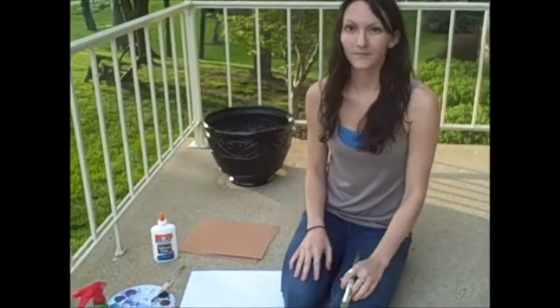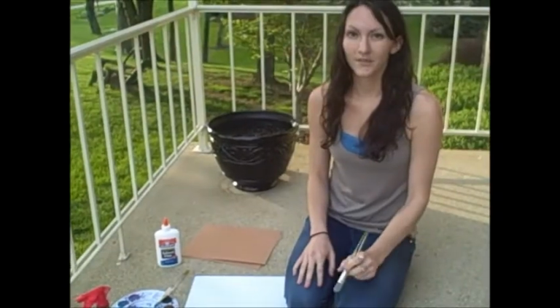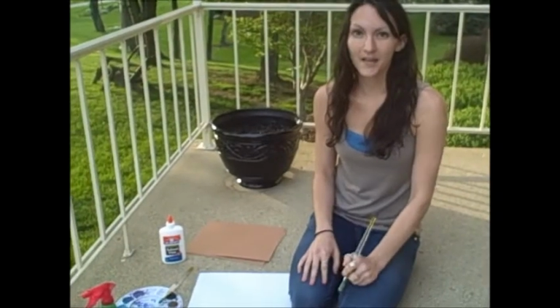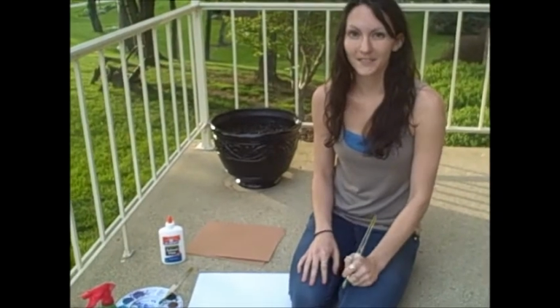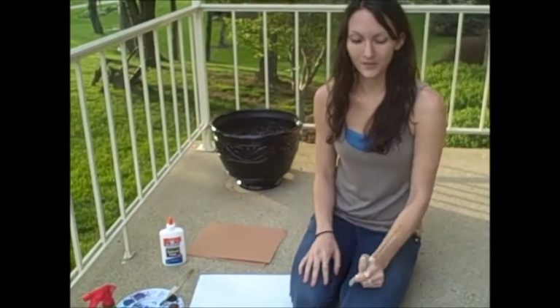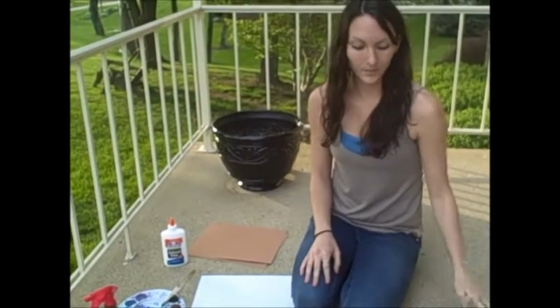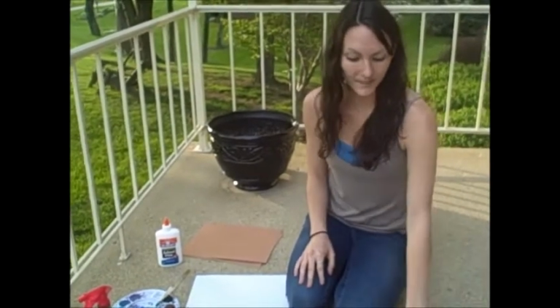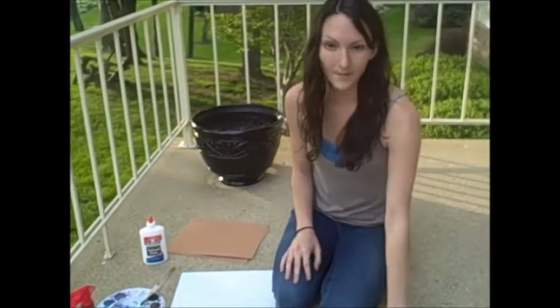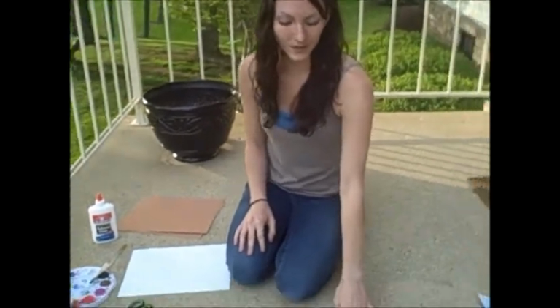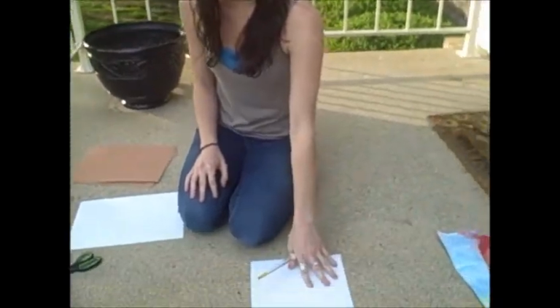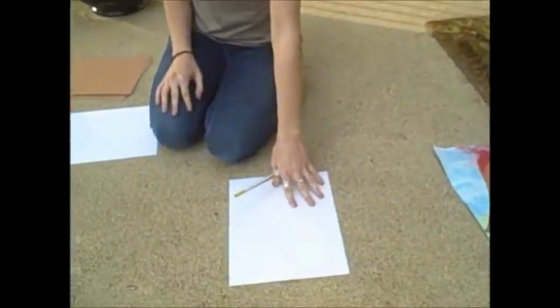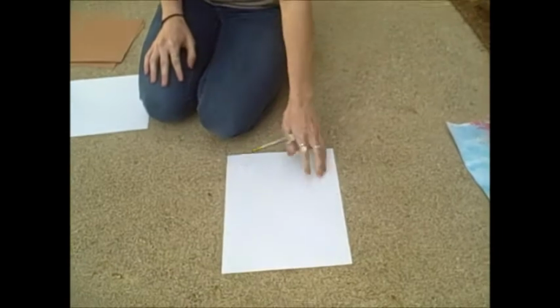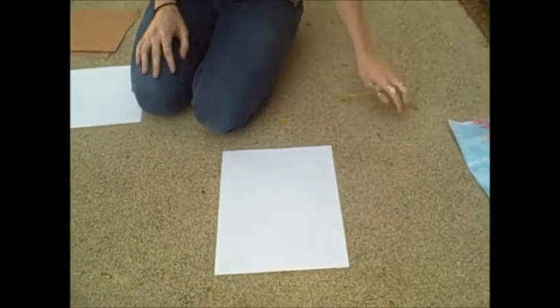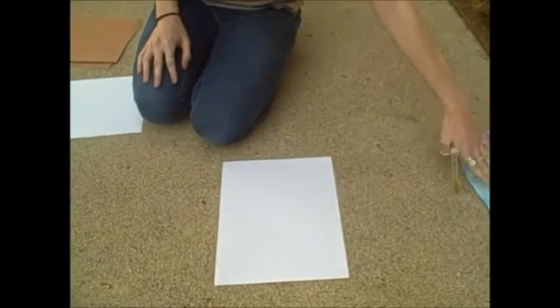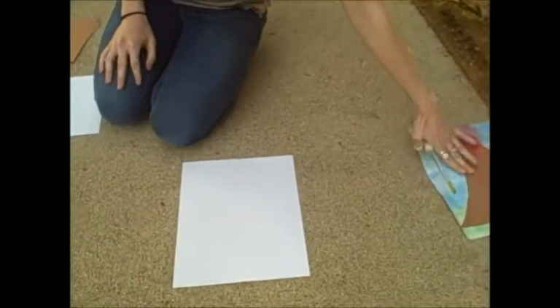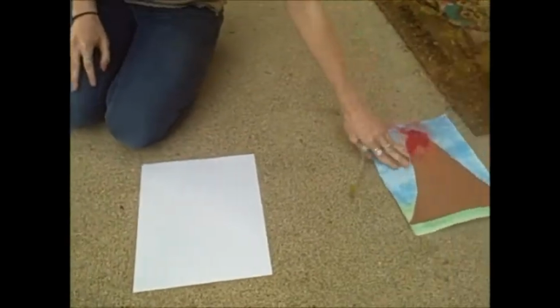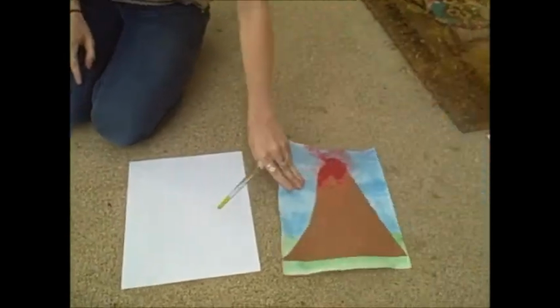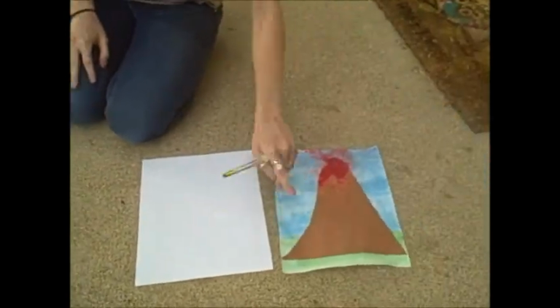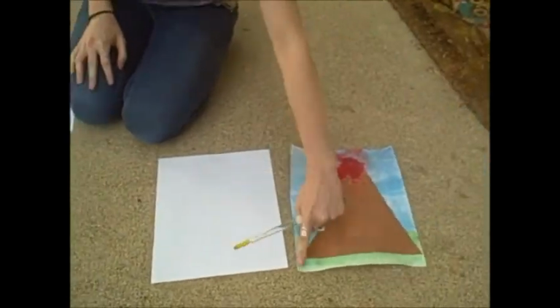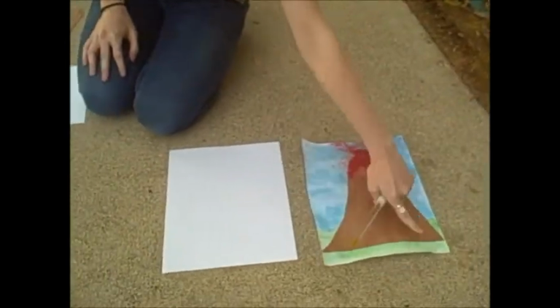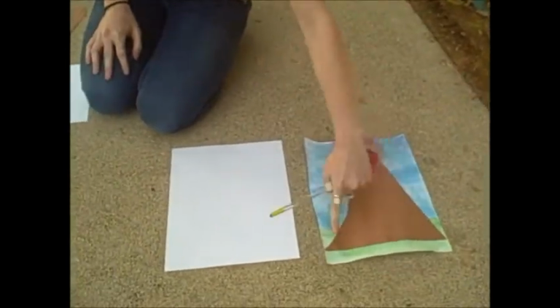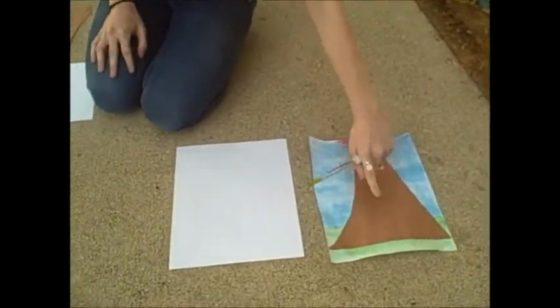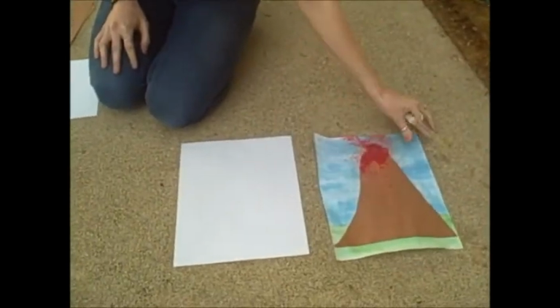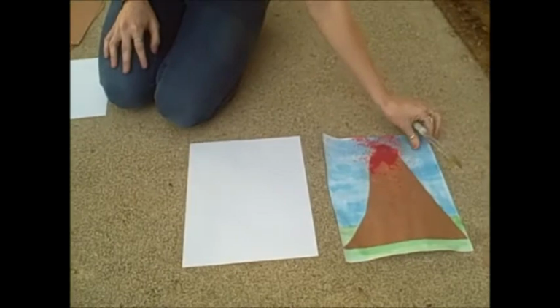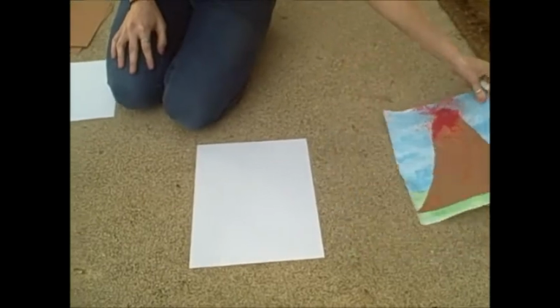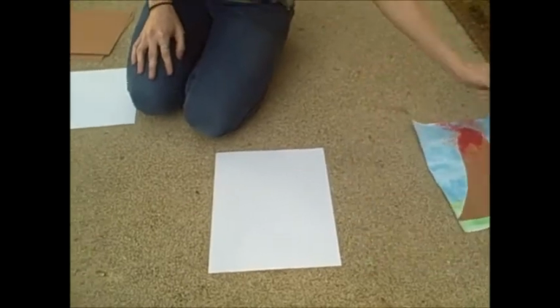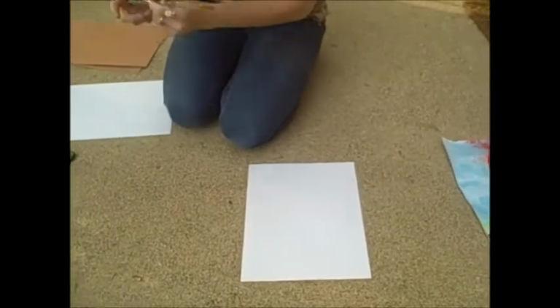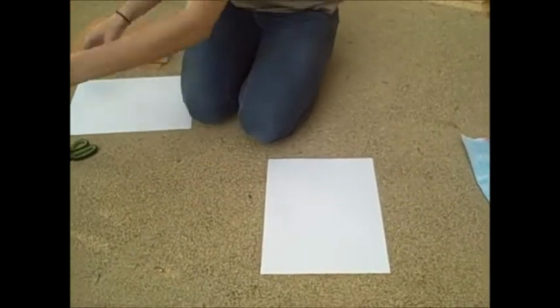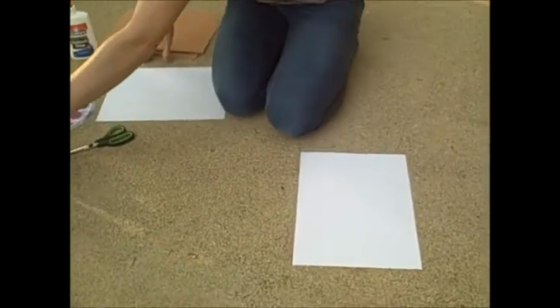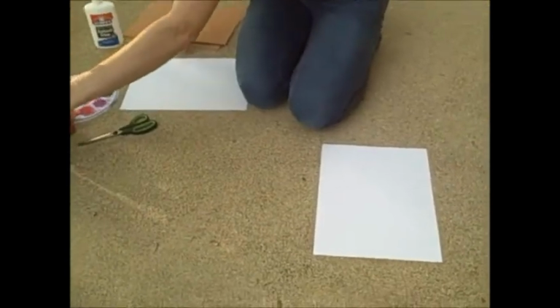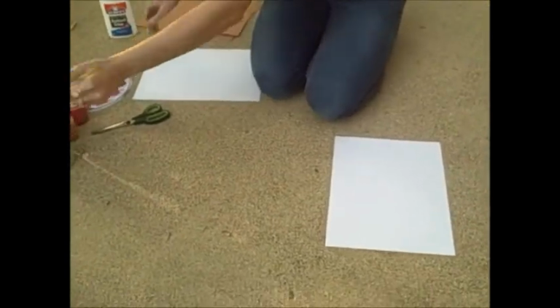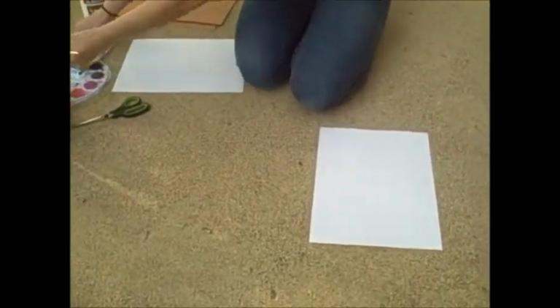The first step is to take the white sheet of paper and paint the blue sky on it and the green grass on the bottom. We're going to use our watercolors to do this.